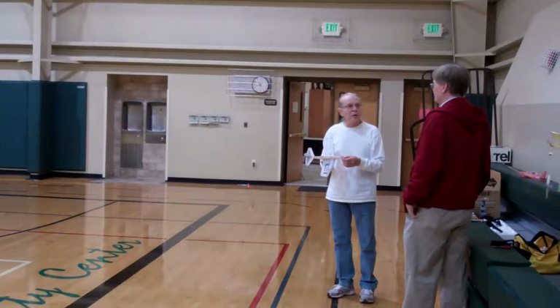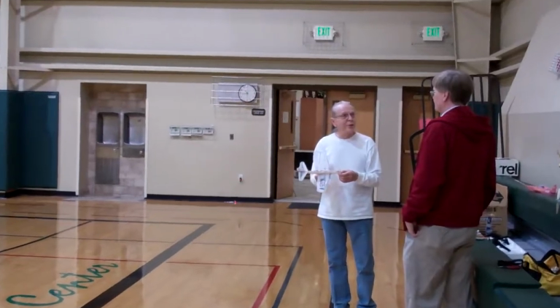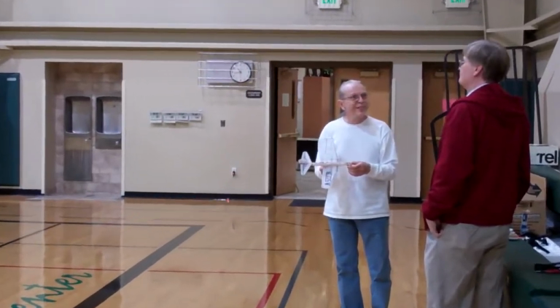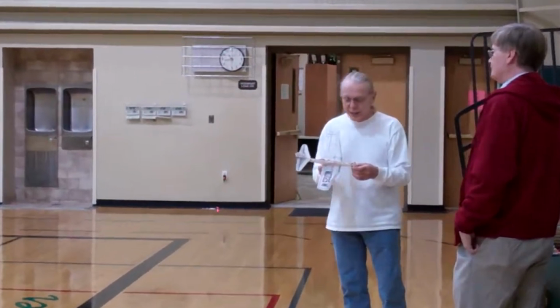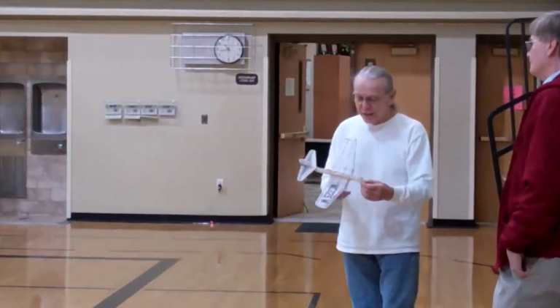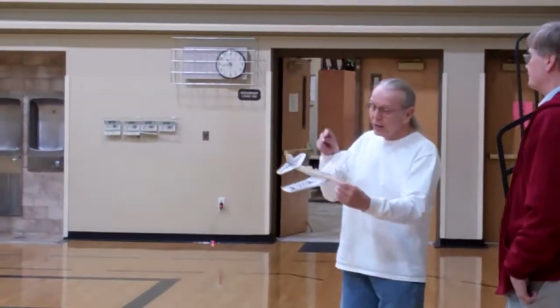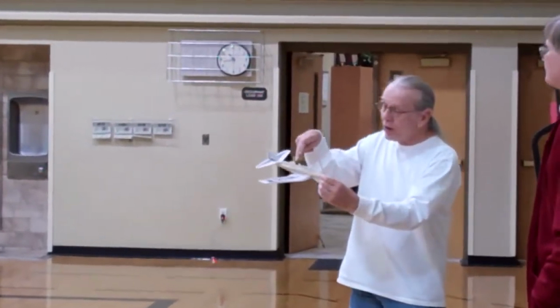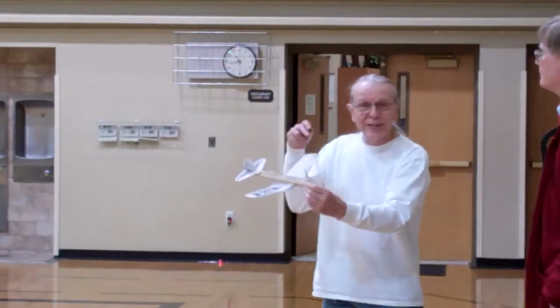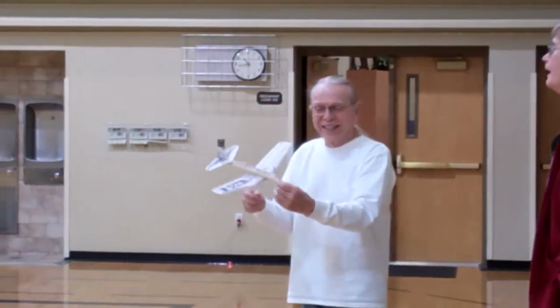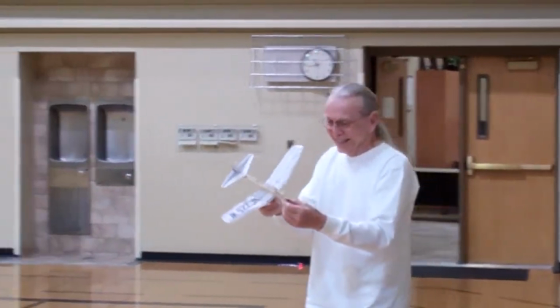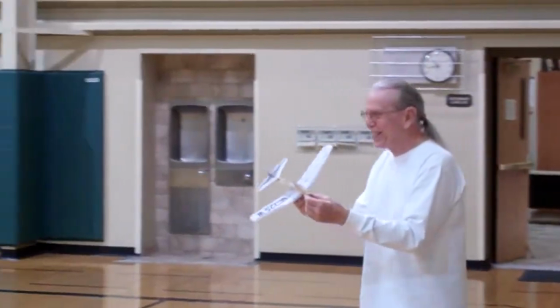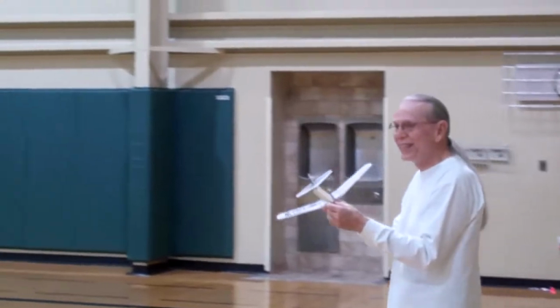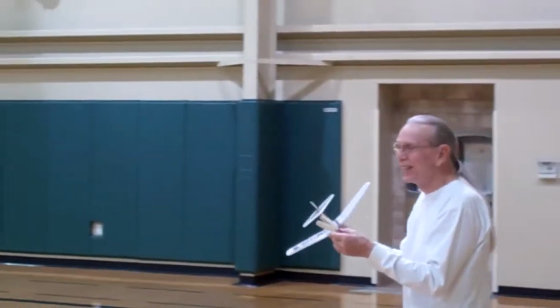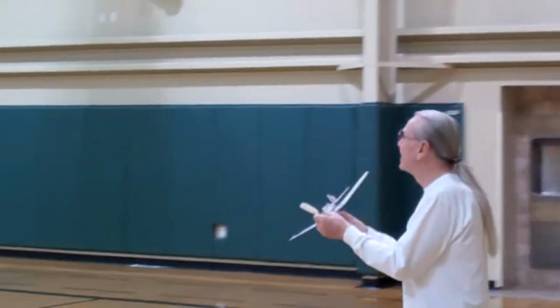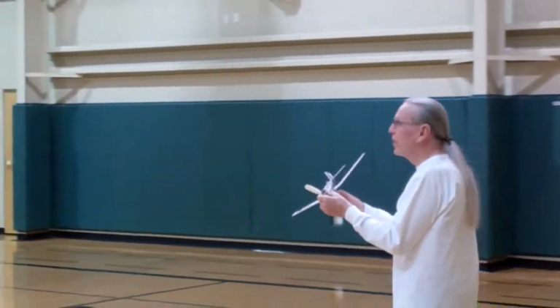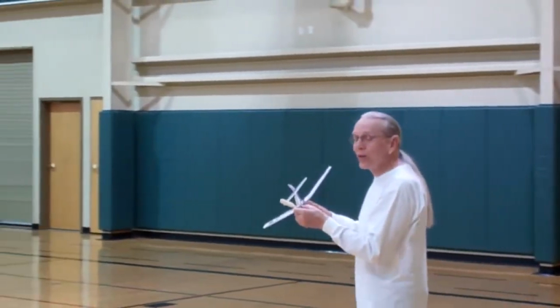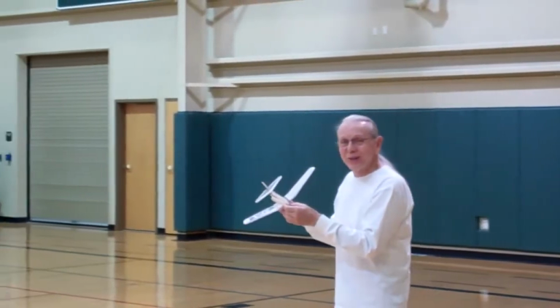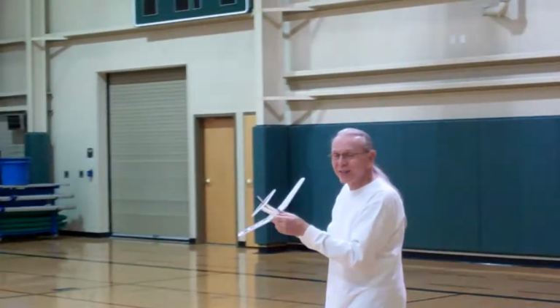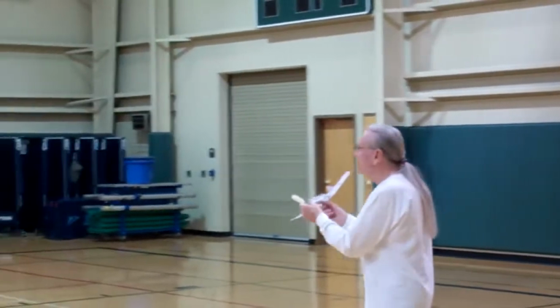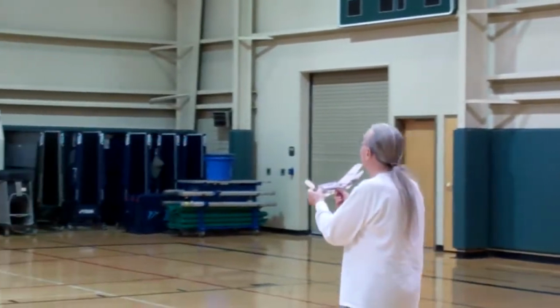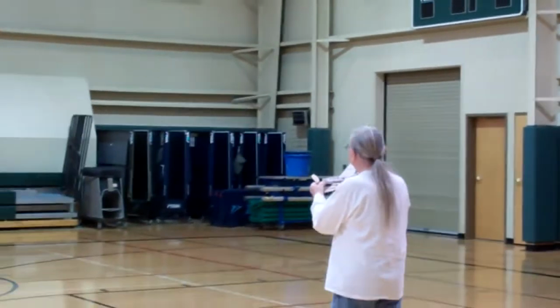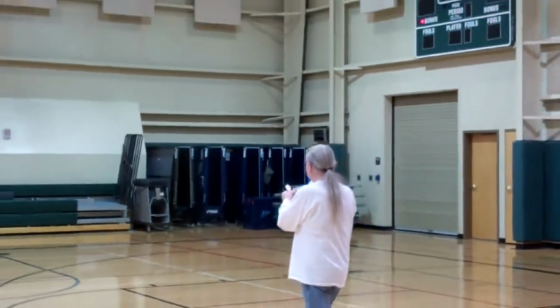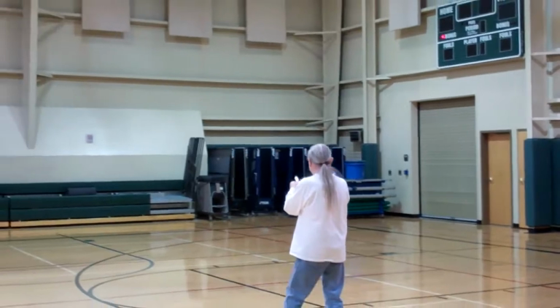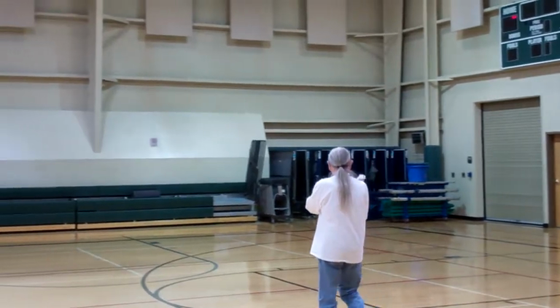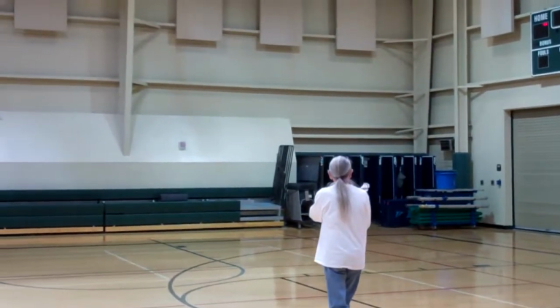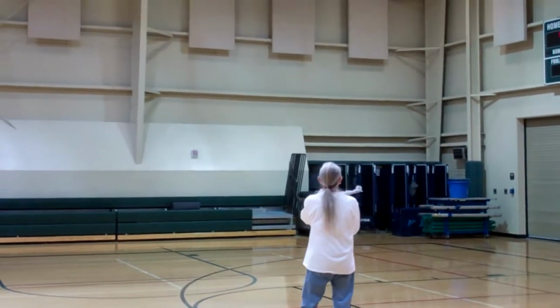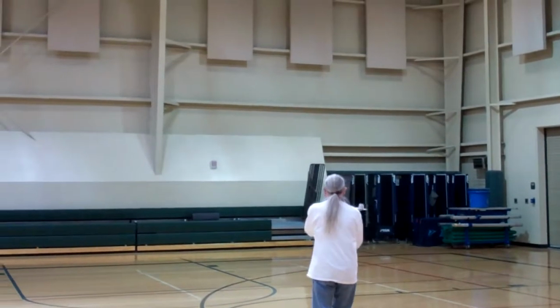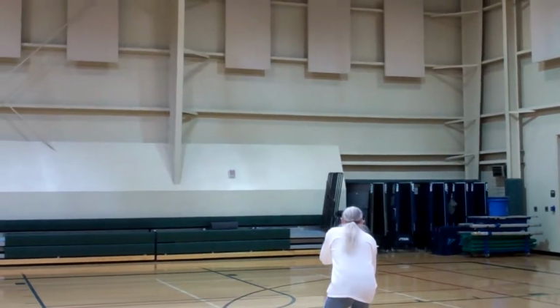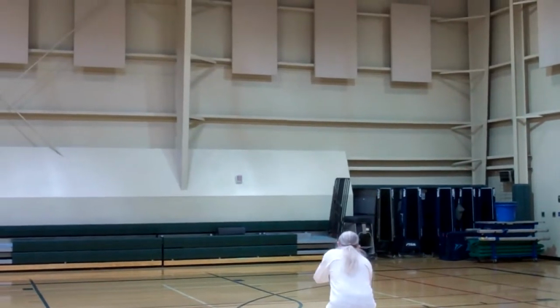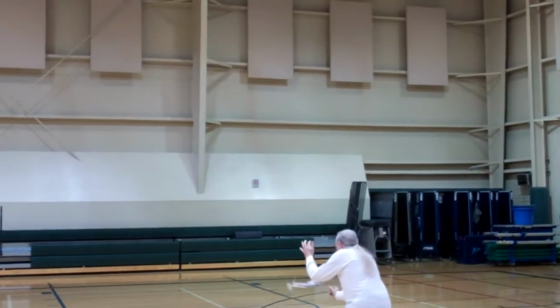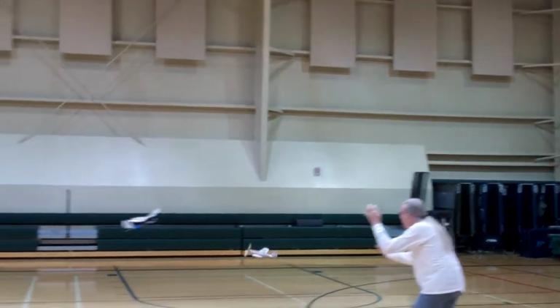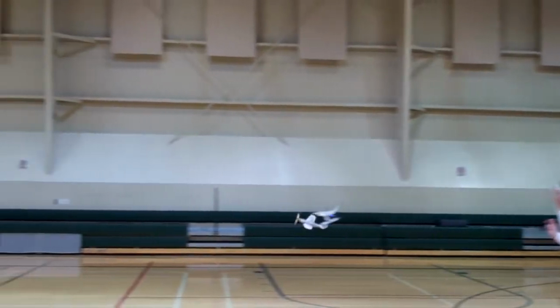One came out. Richard's getting ready to fly another one of these. Yep, another video. He's going to fly another one of these rubber band-powered planes.